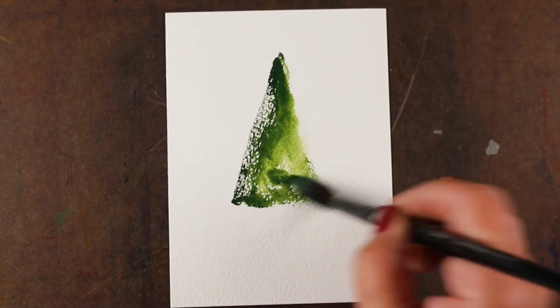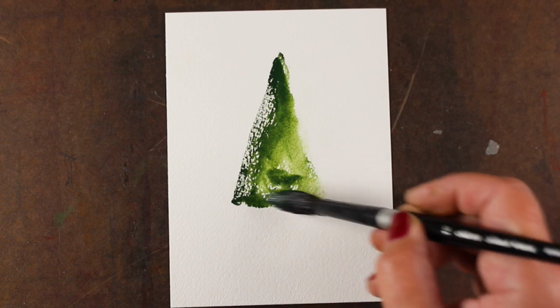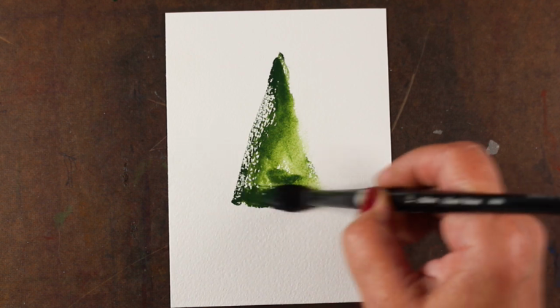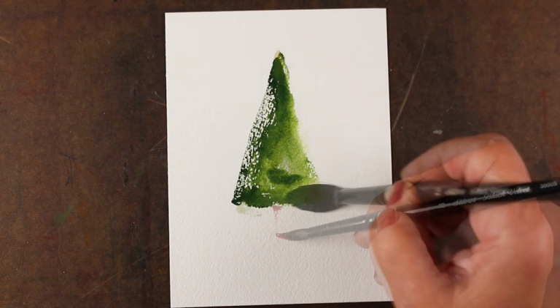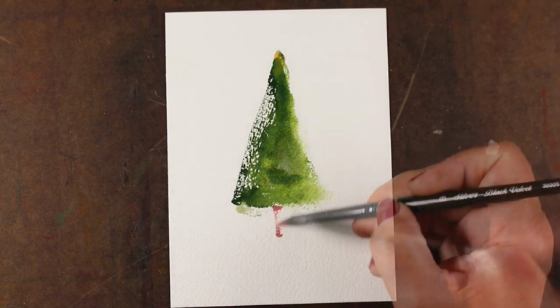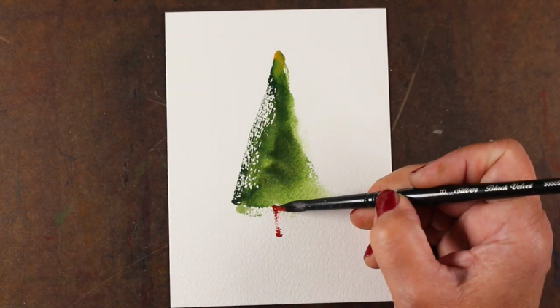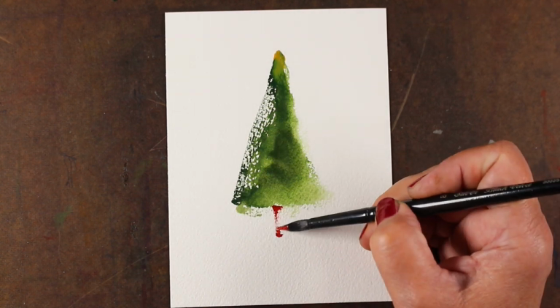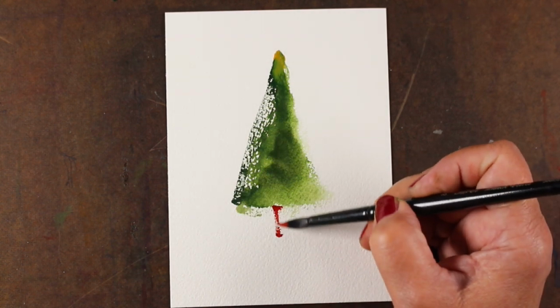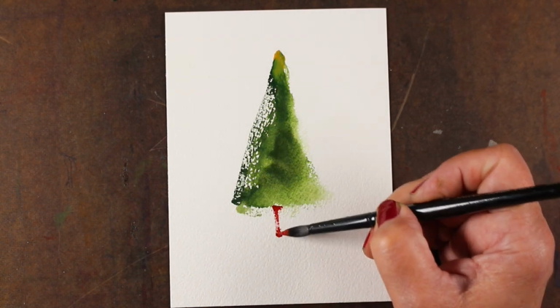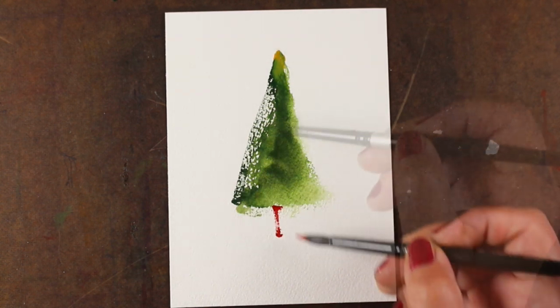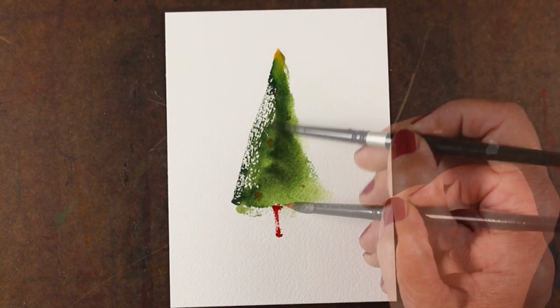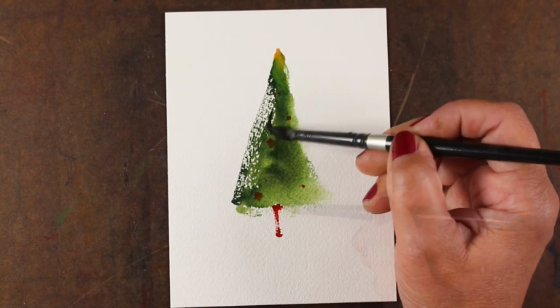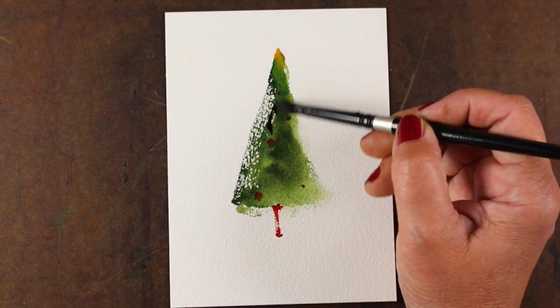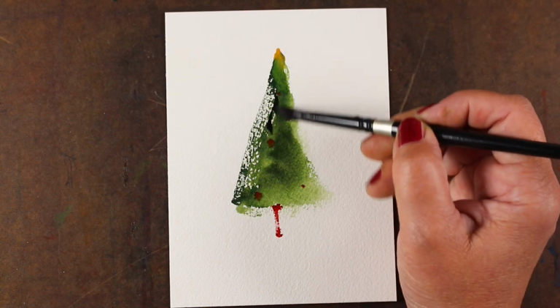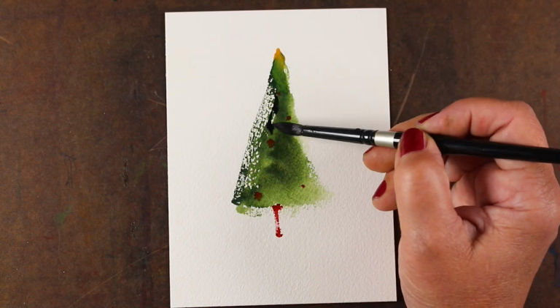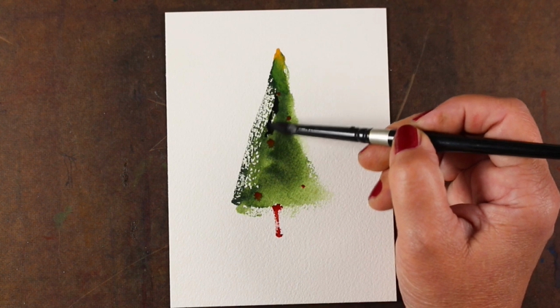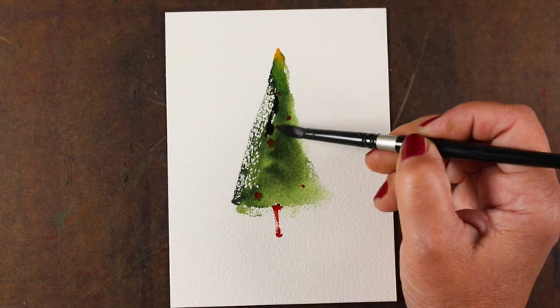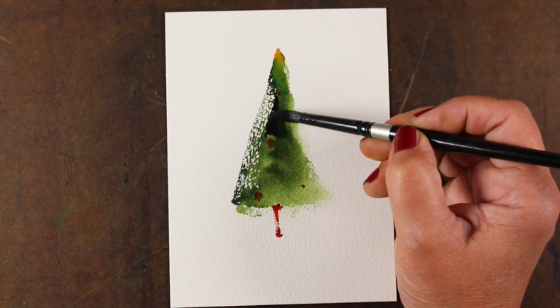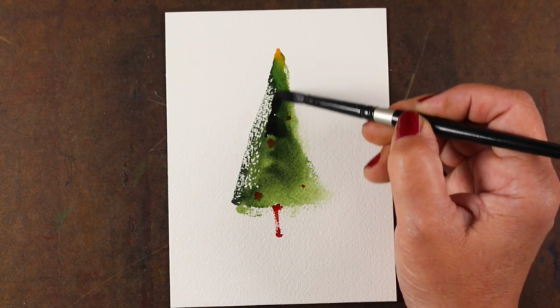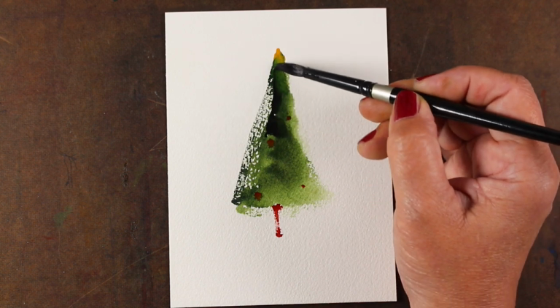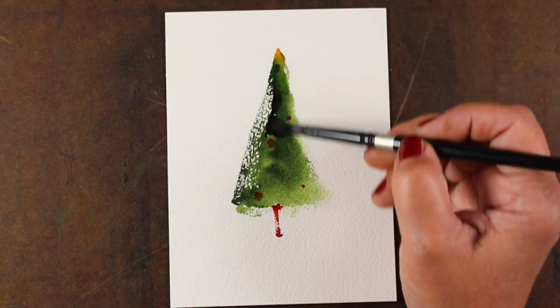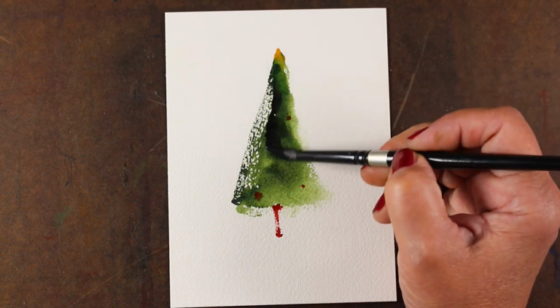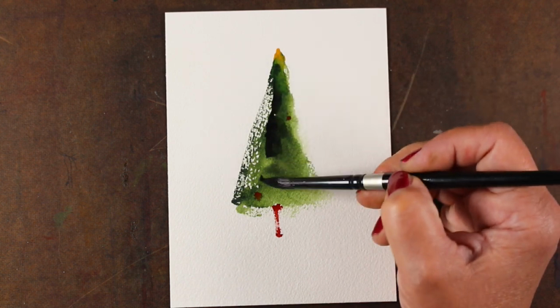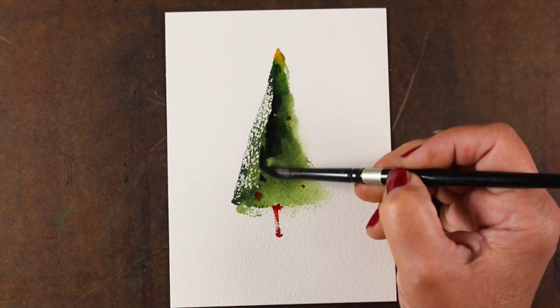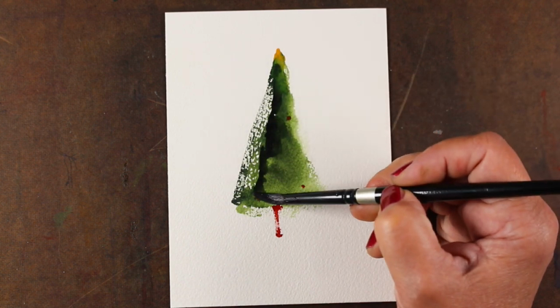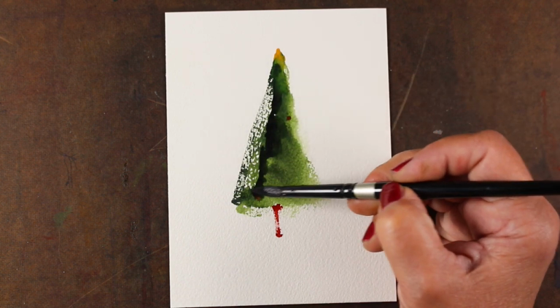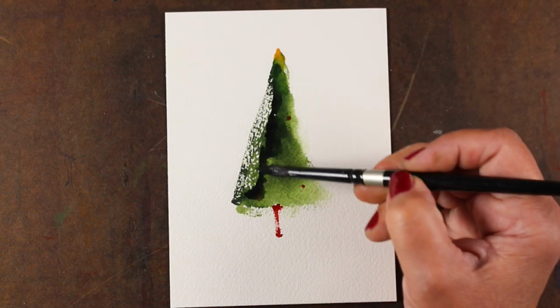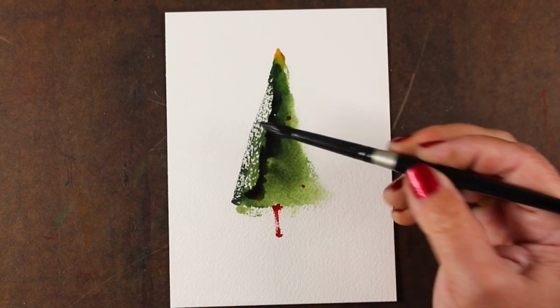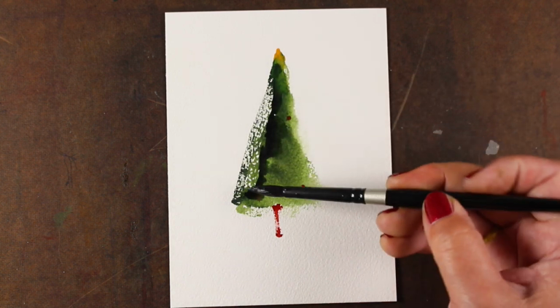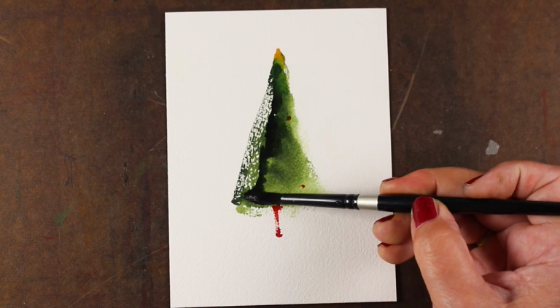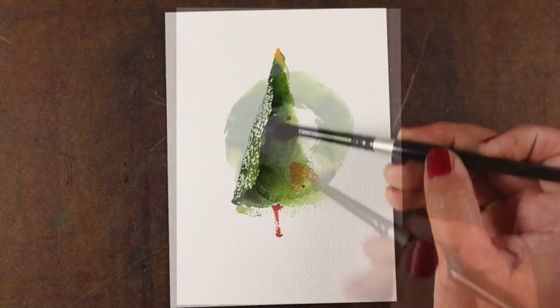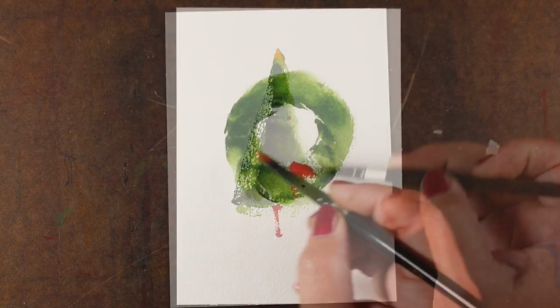For those who have taken the watercolor jumpstart prerequisite, you will find that all of your knowledge of pigment and water management will be used a lot in this class,